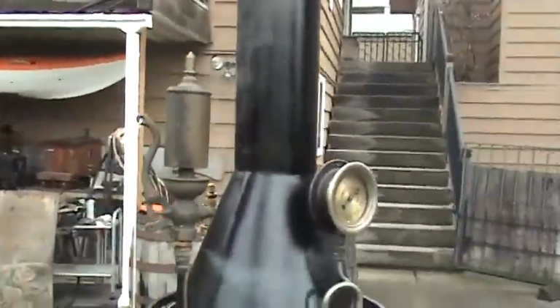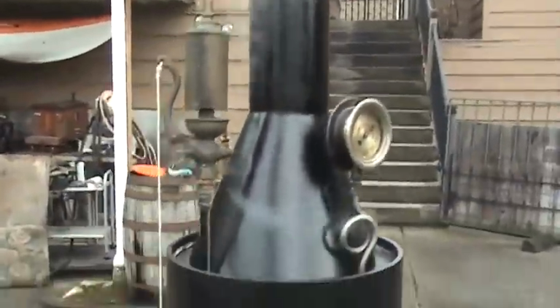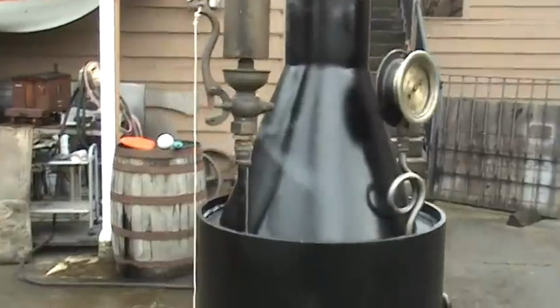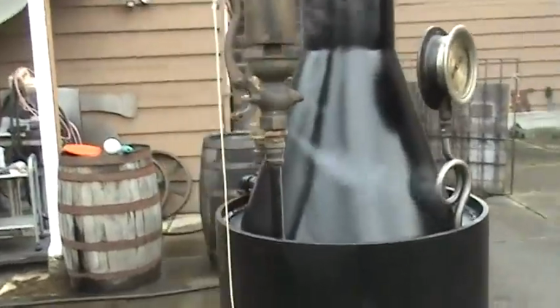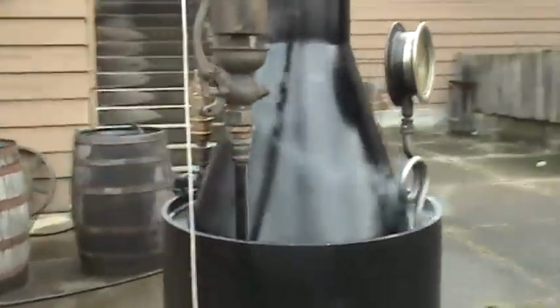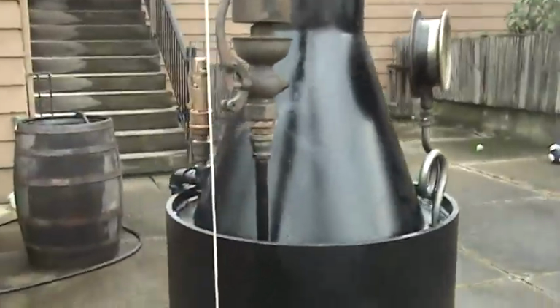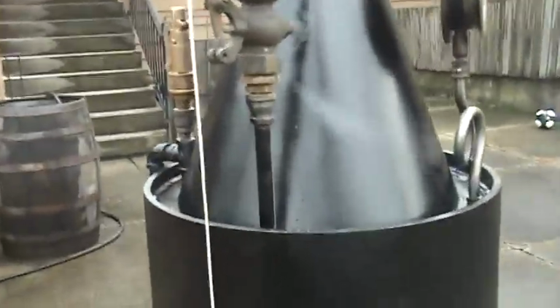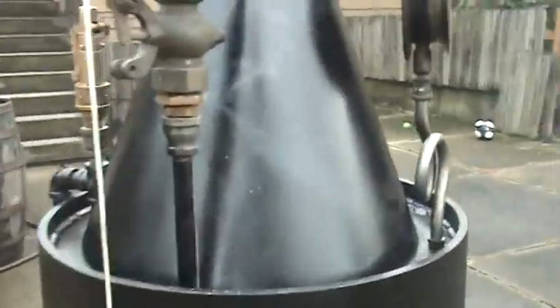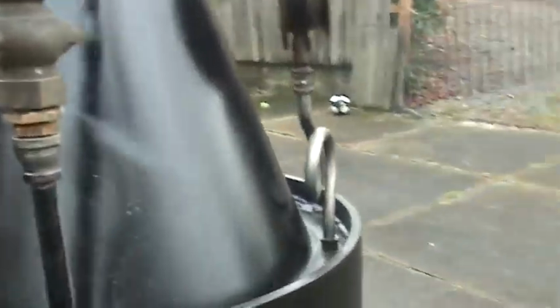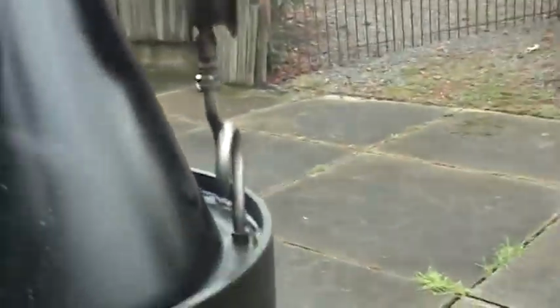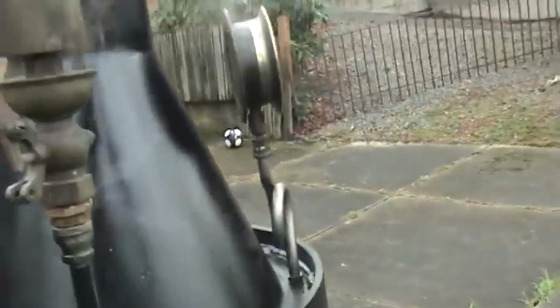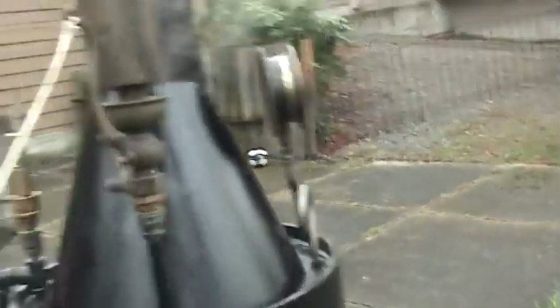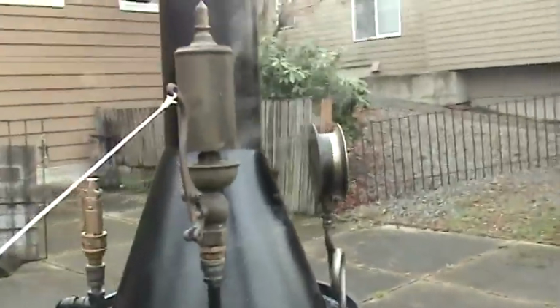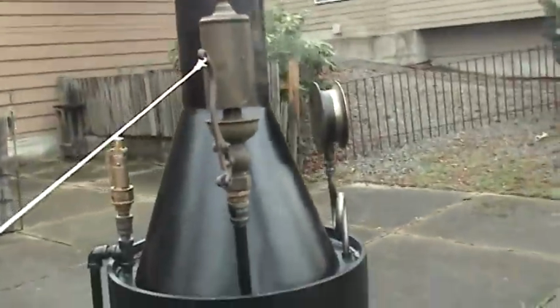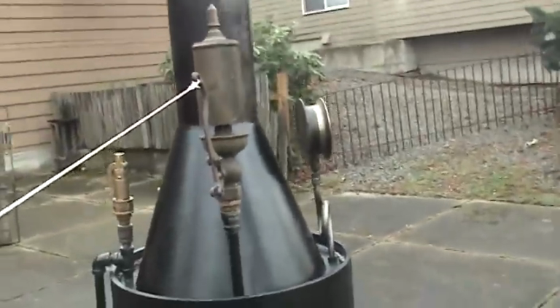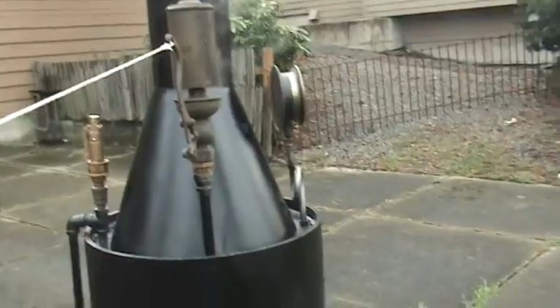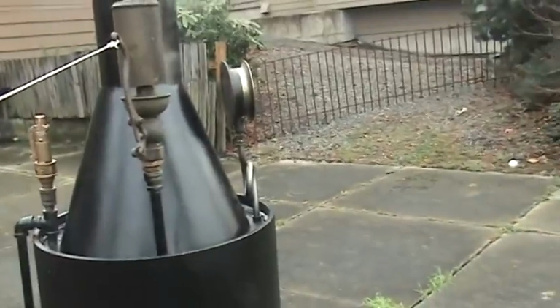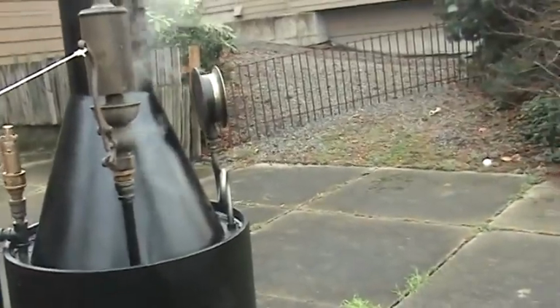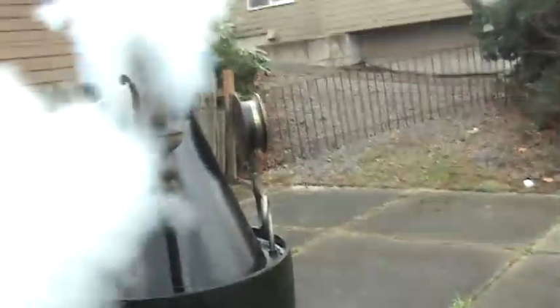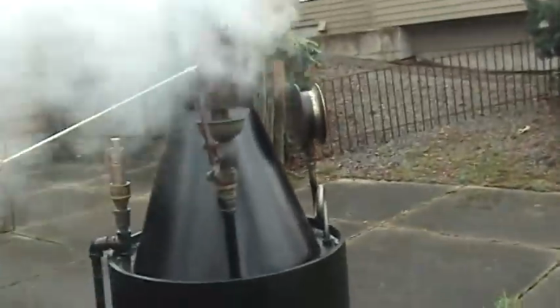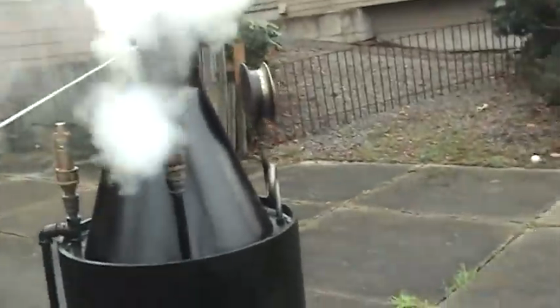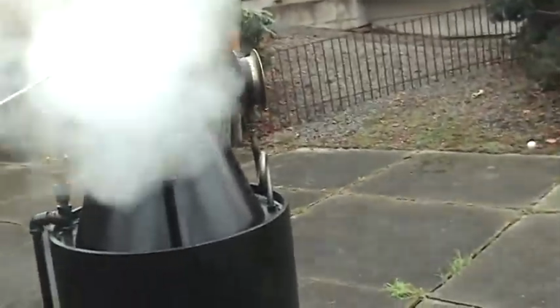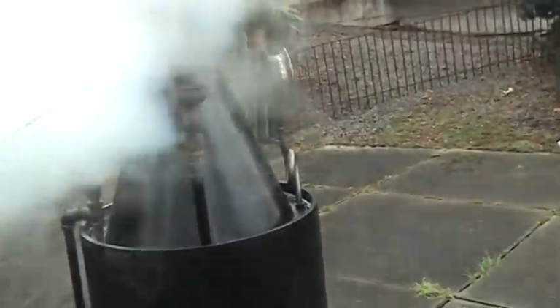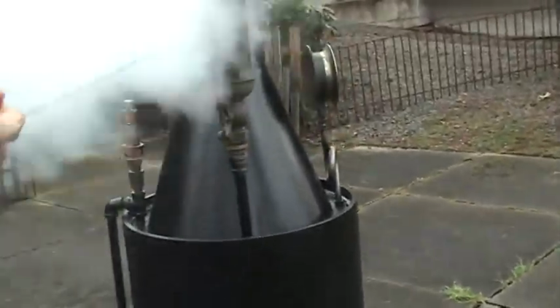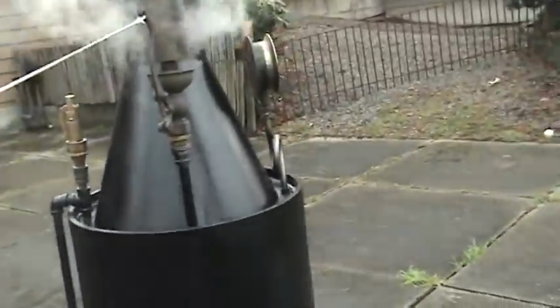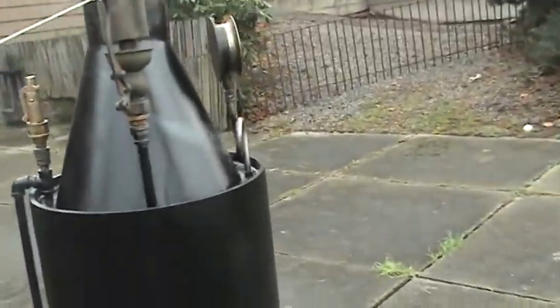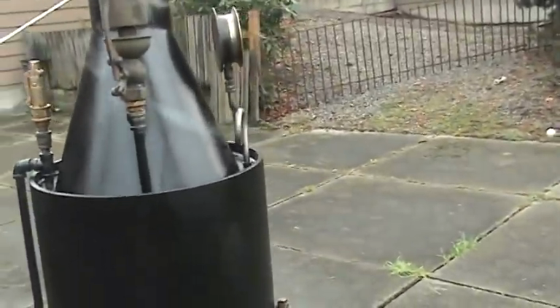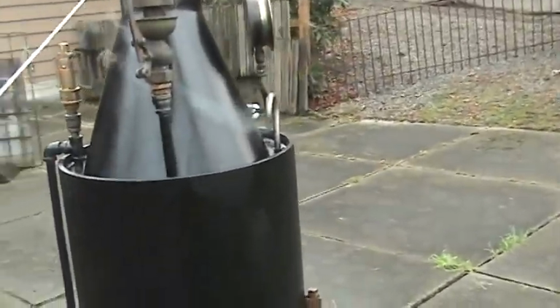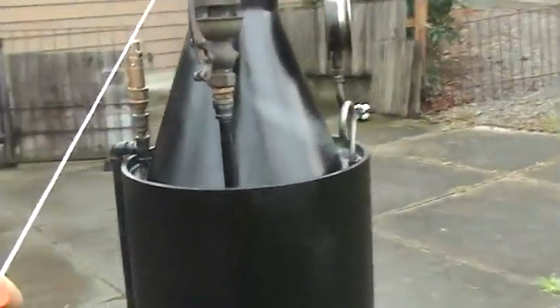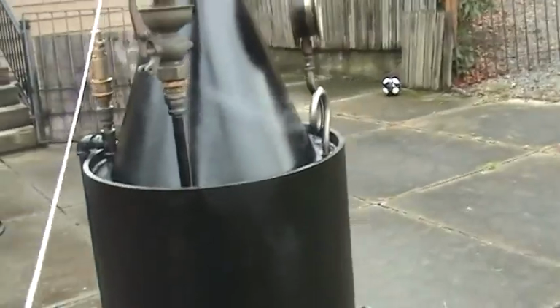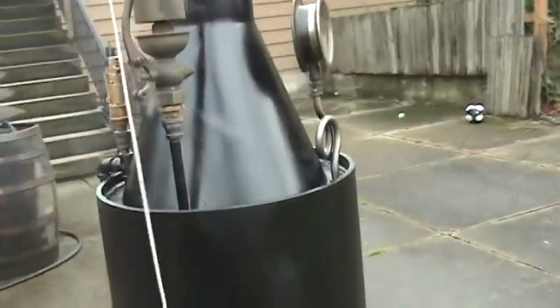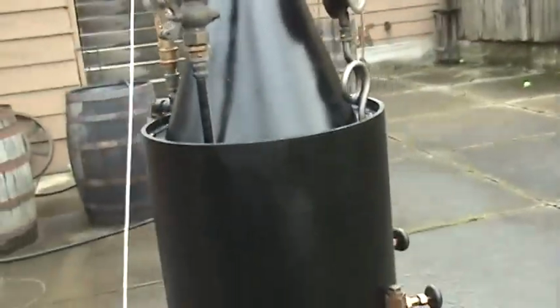The whistle works good, I'll blow it here. You can hear it sounds good.